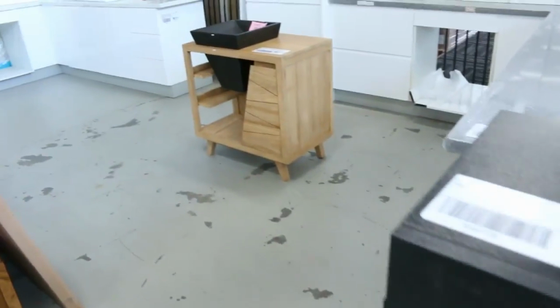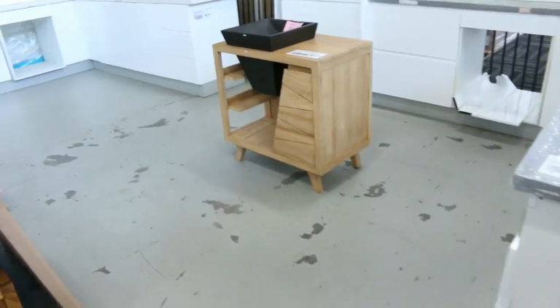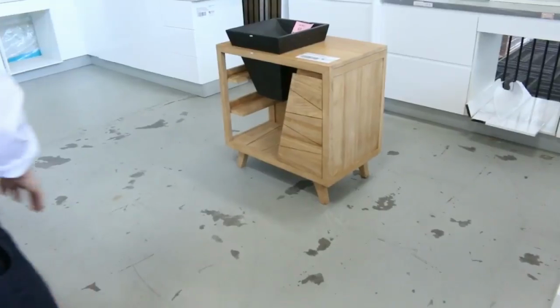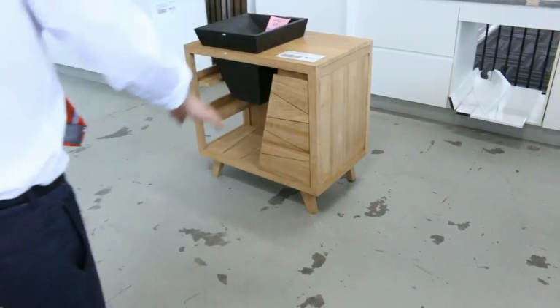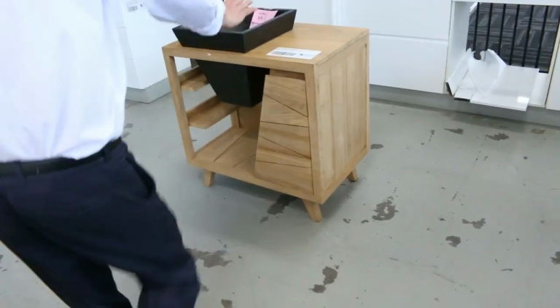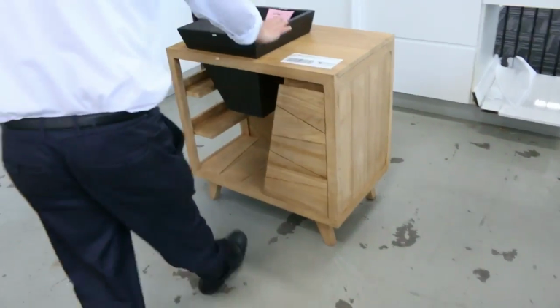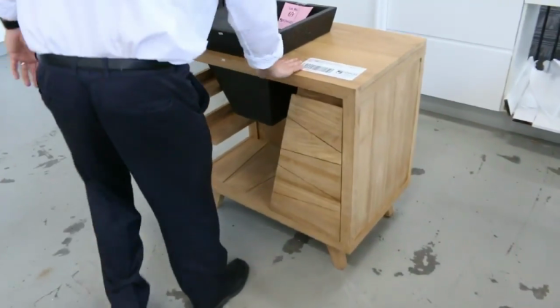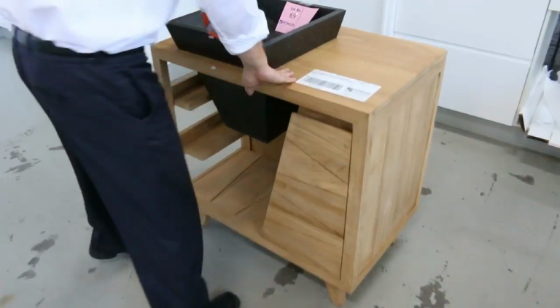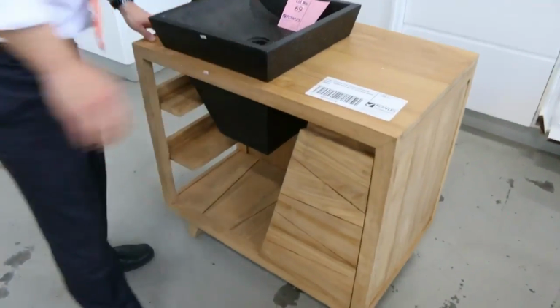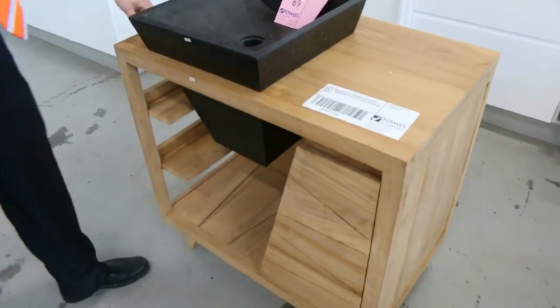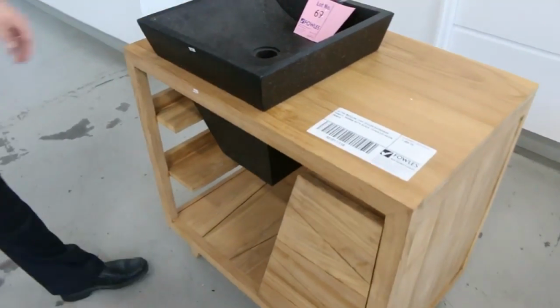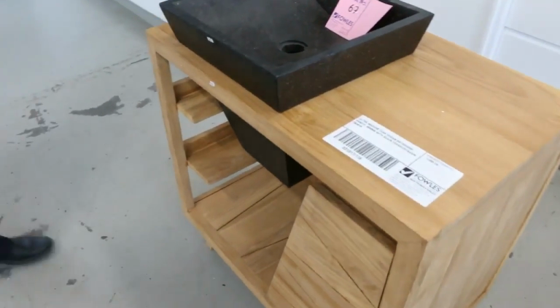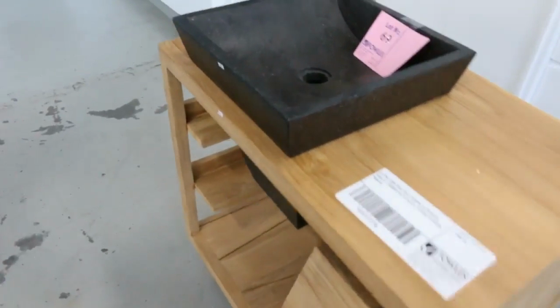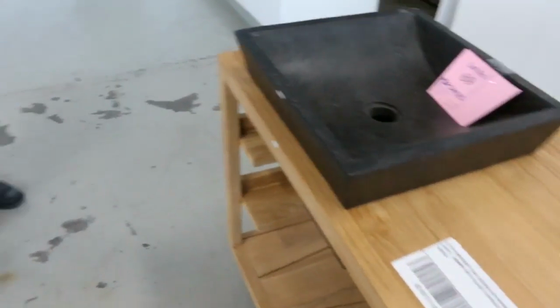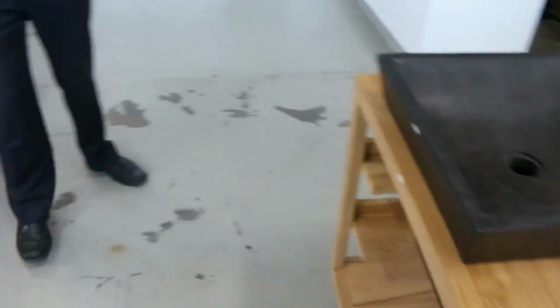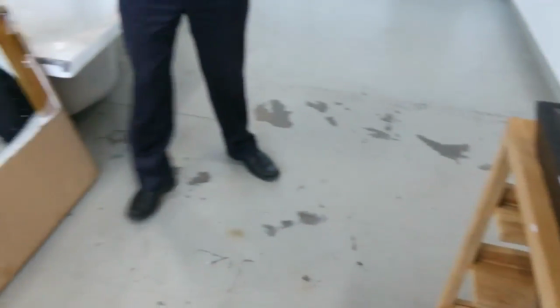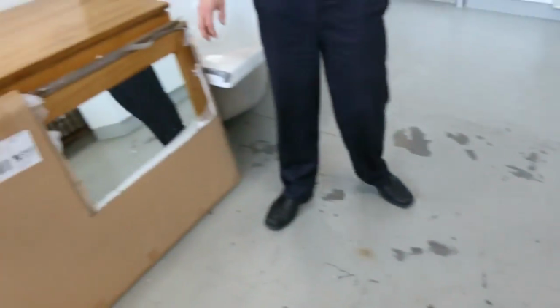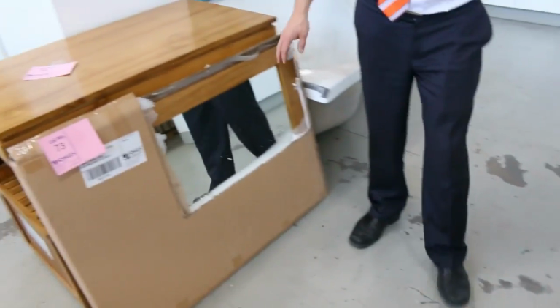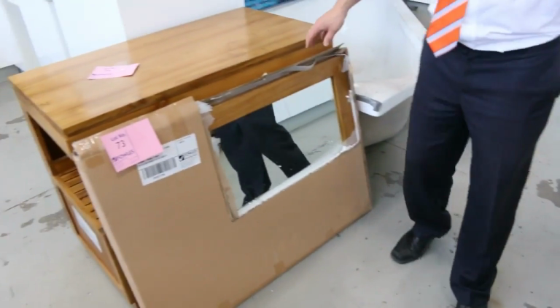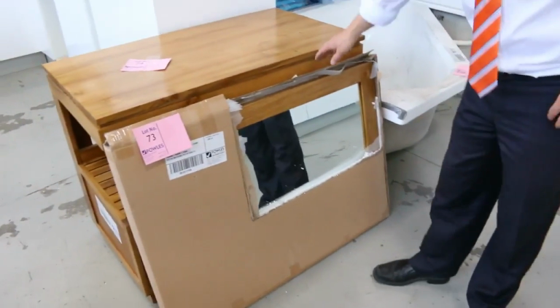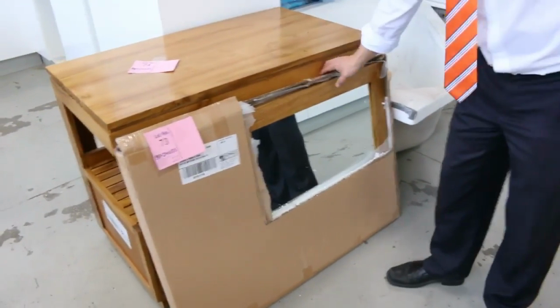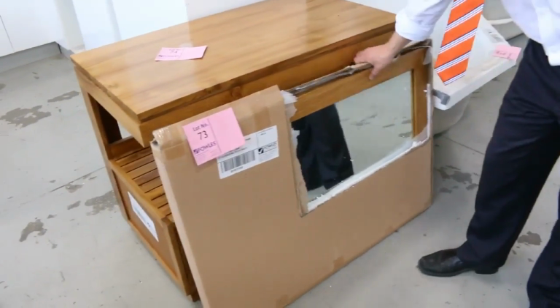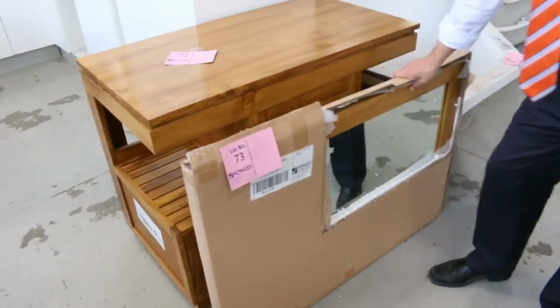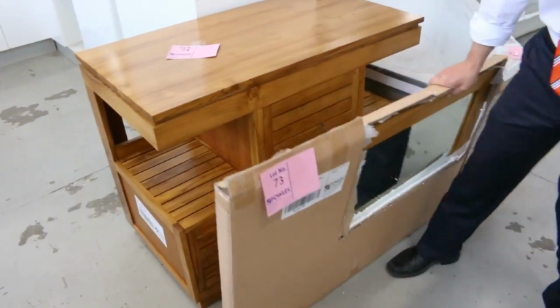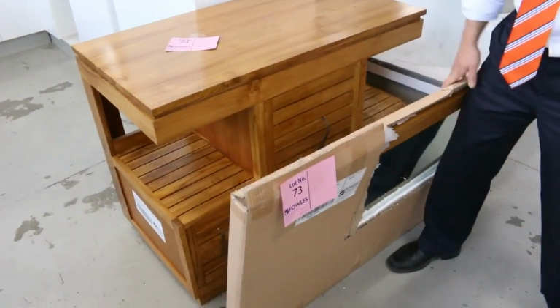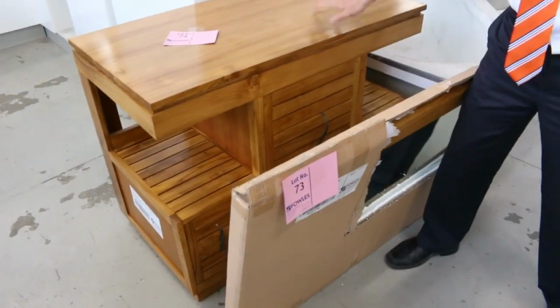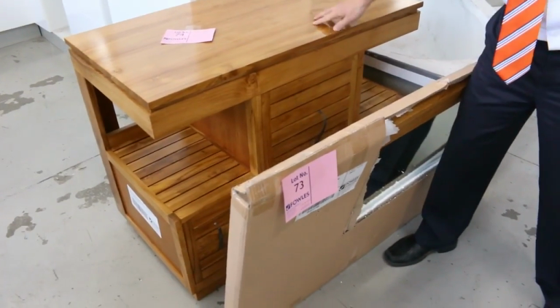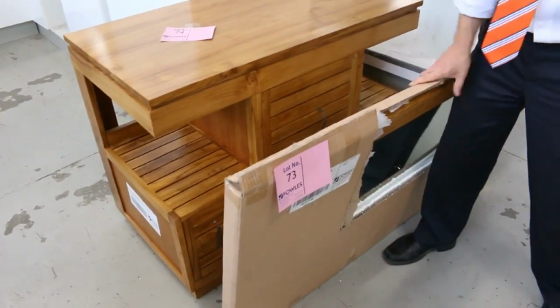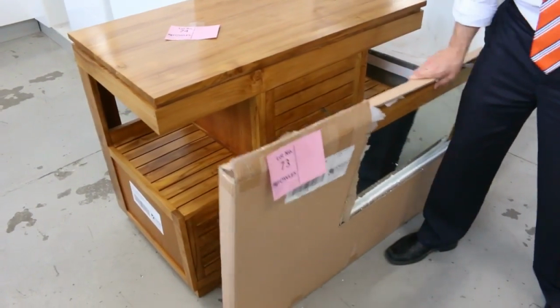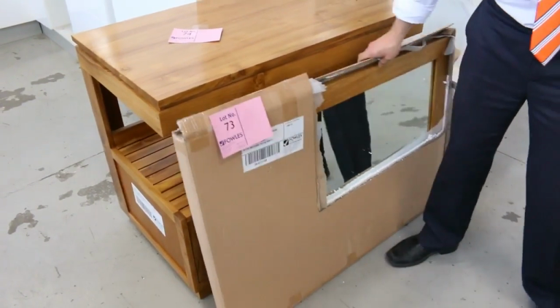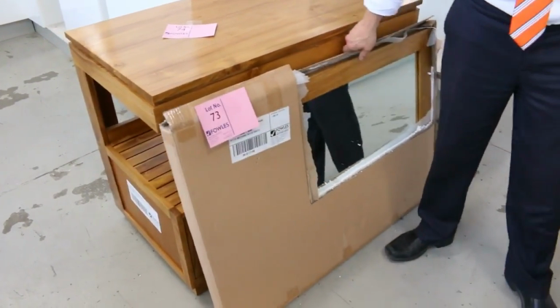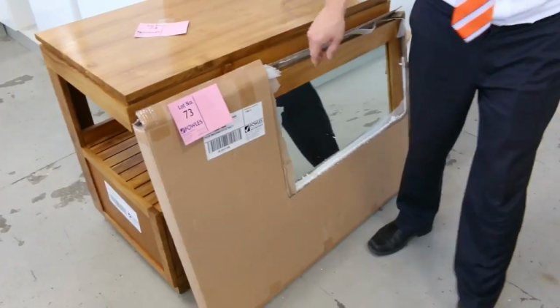Look at these teak vanities — they're beautiful. The ultra-modern teak design vanity, 800 wide. I think that one will go about the $600 to $700 mark. This one could be a little bit more, but they're absolutely beautiful.